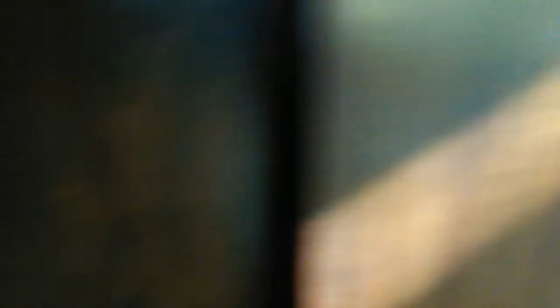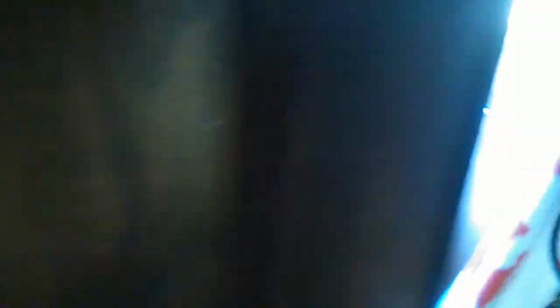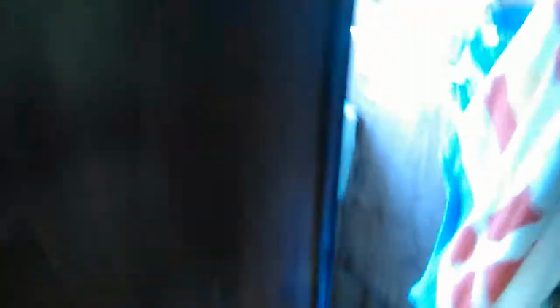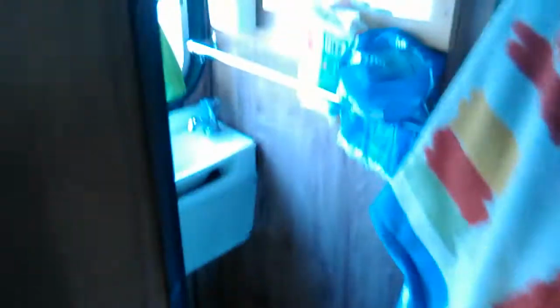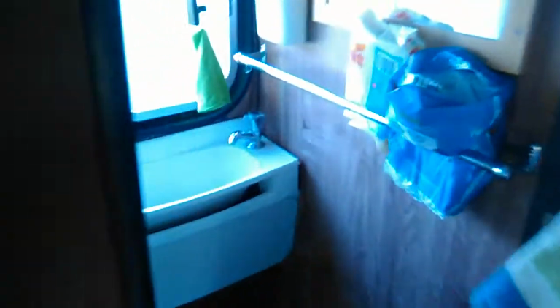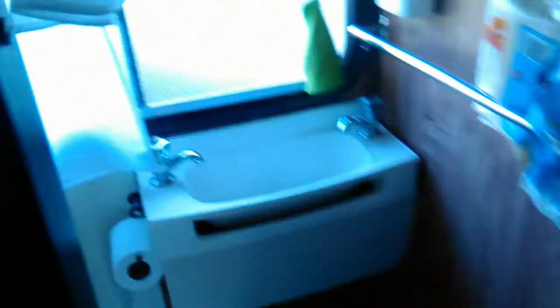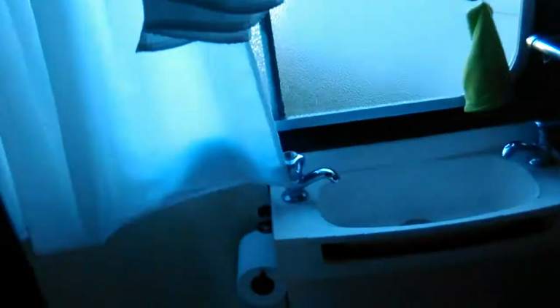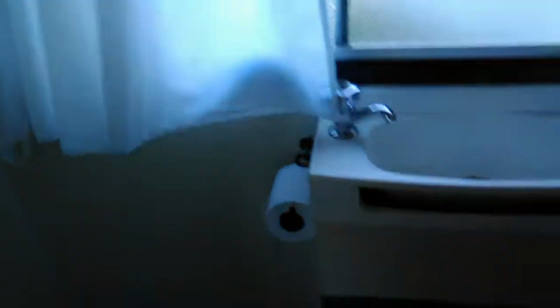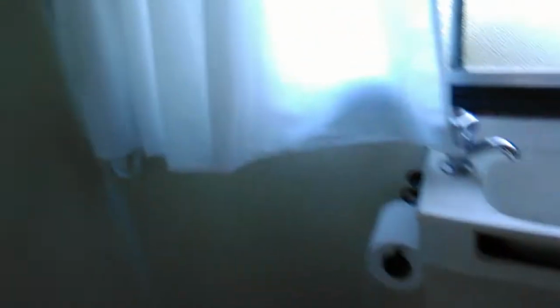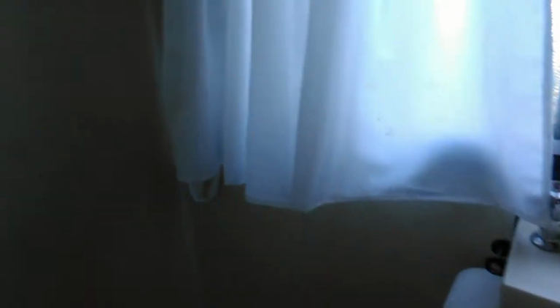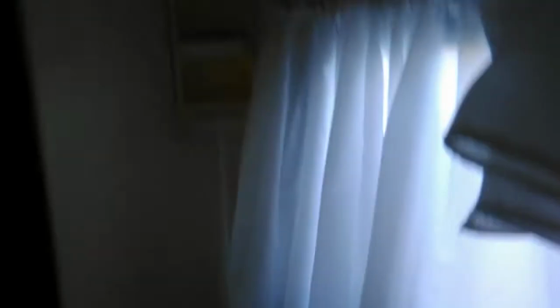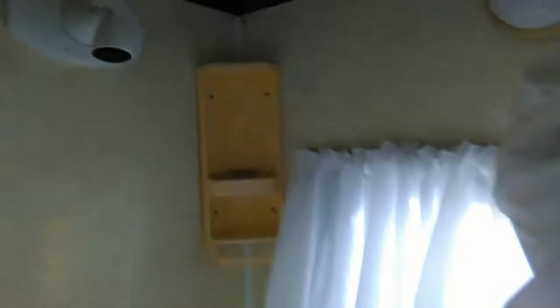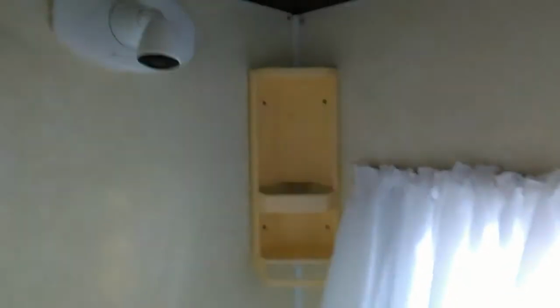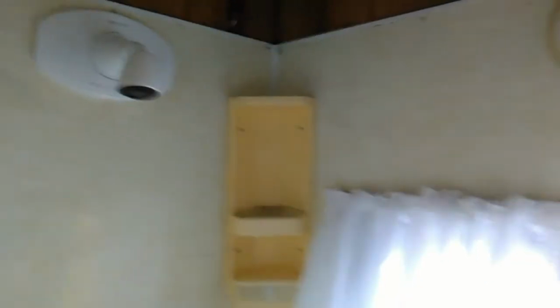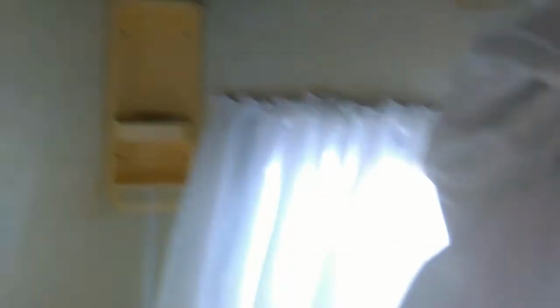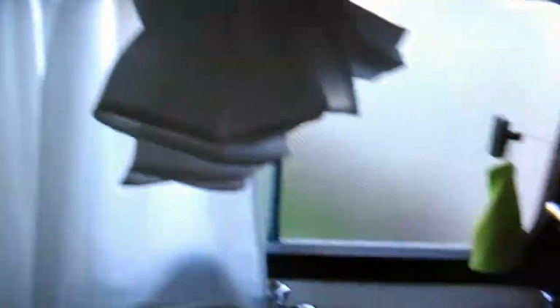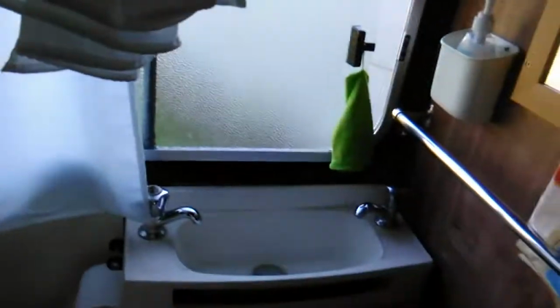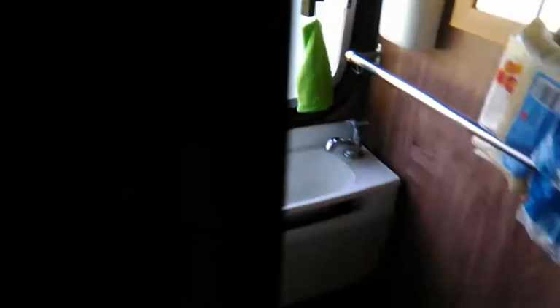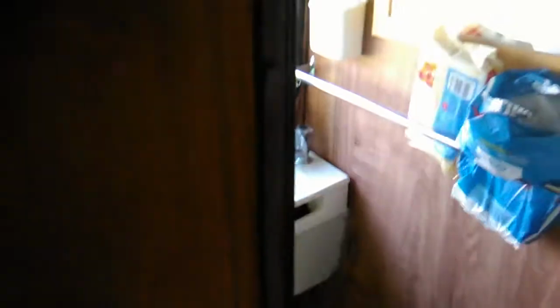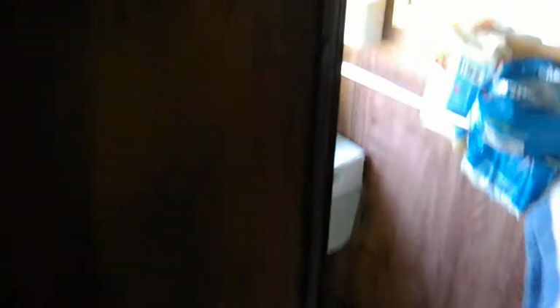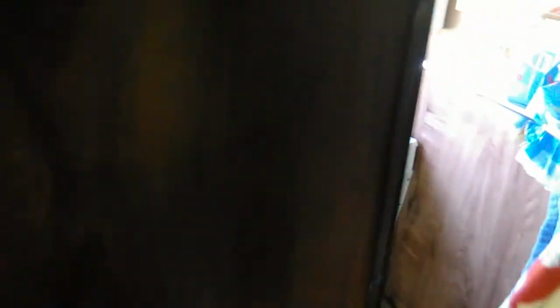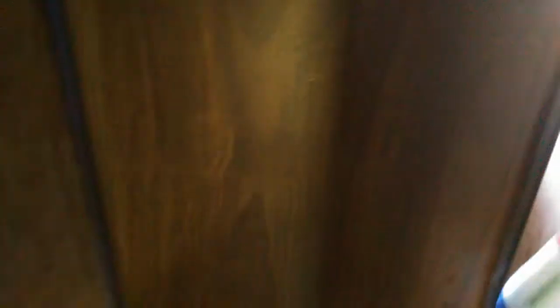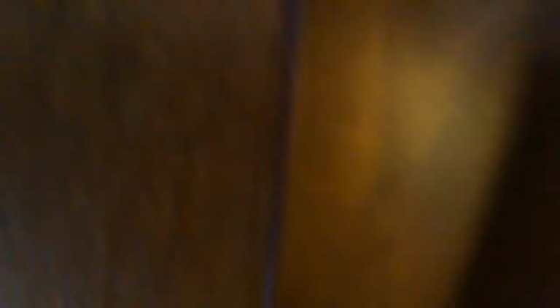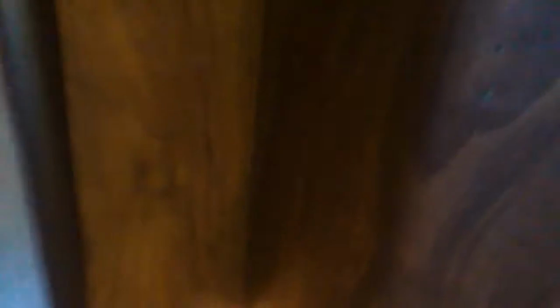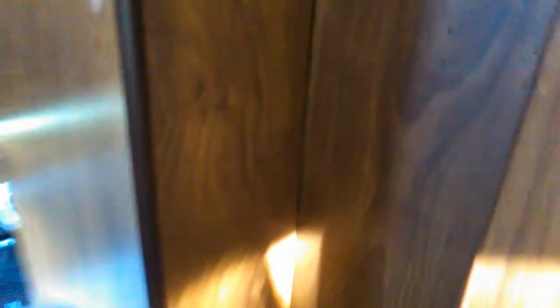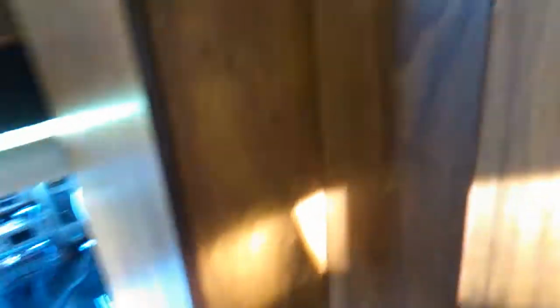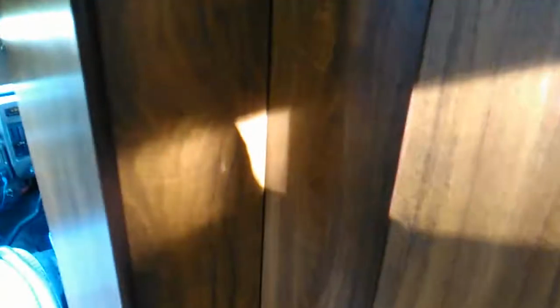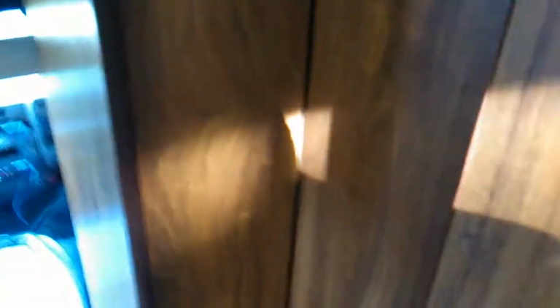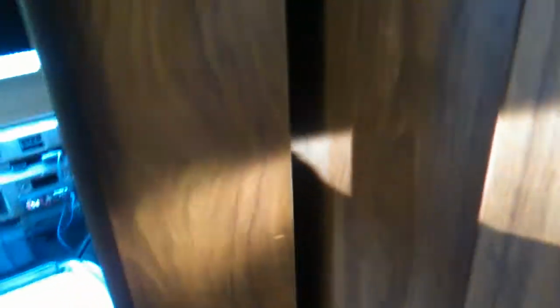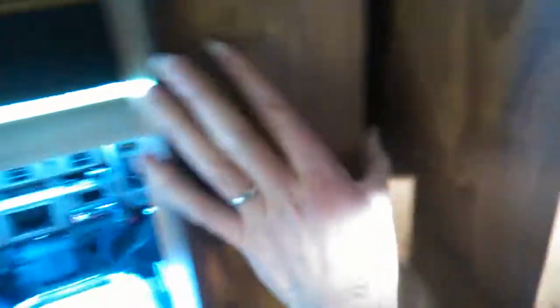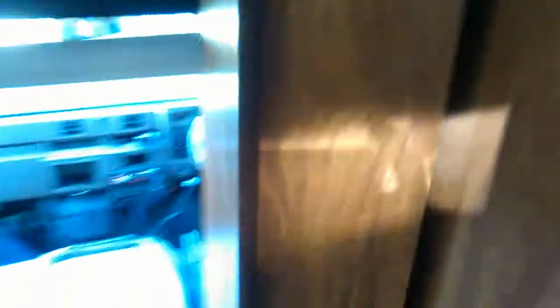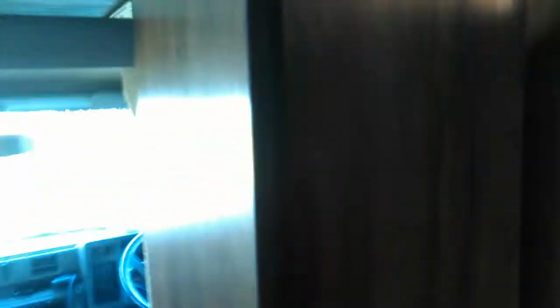And then if you go into this, this is our toilet and shower that we've not used yet actually. A little shower area in there, and a pull-out quarter potty.